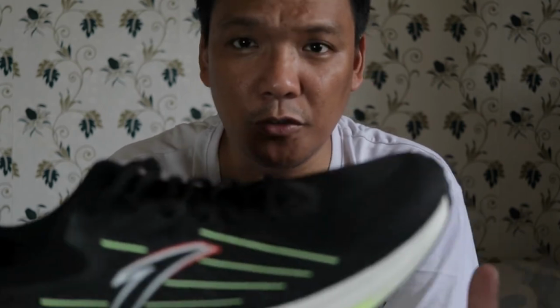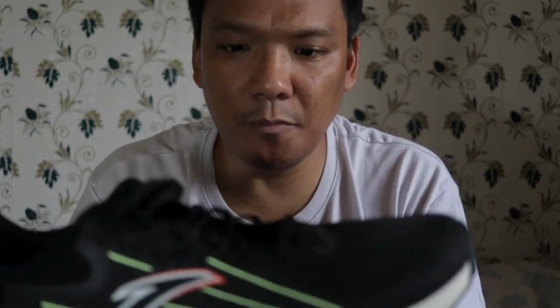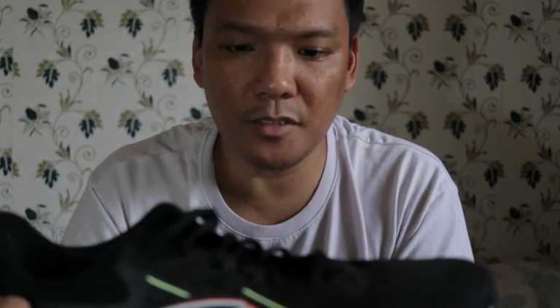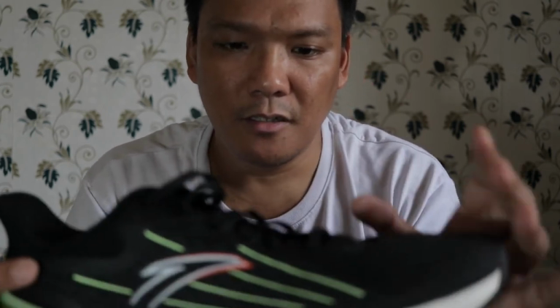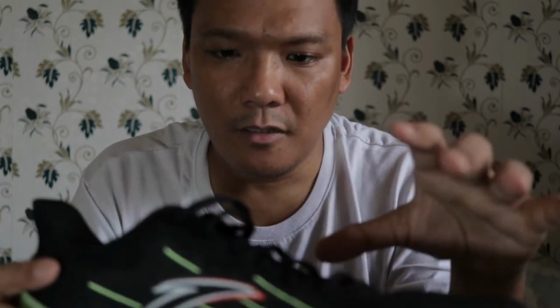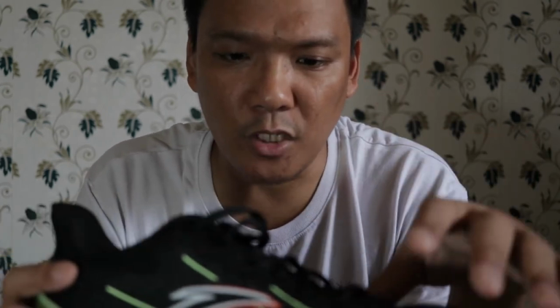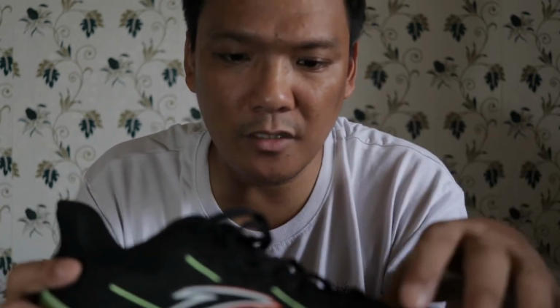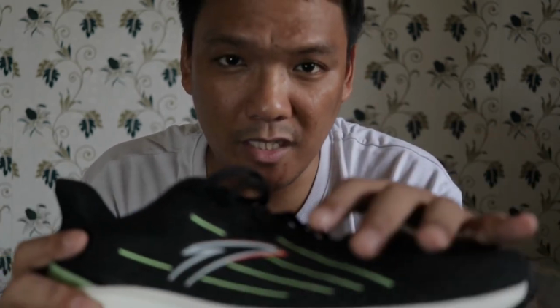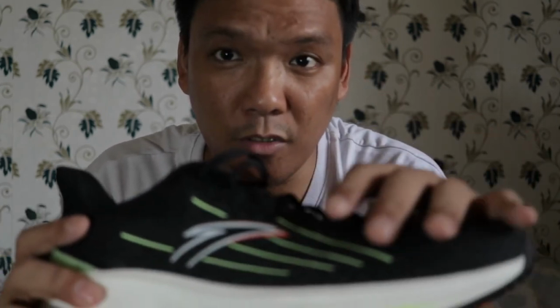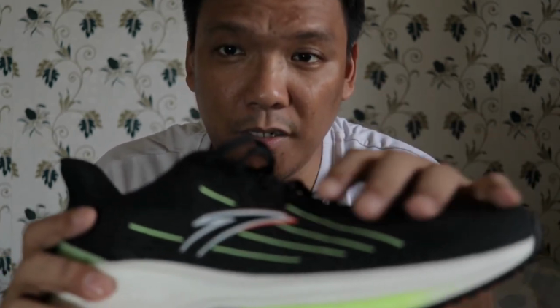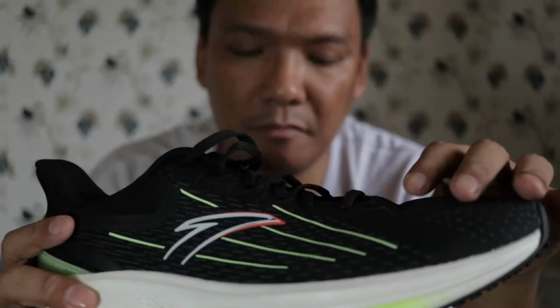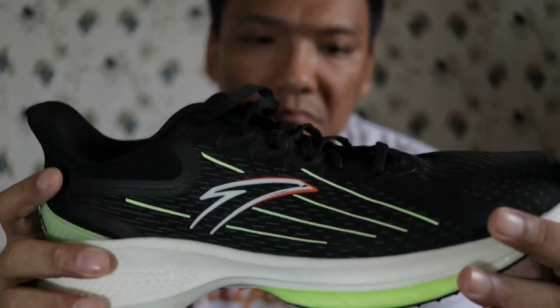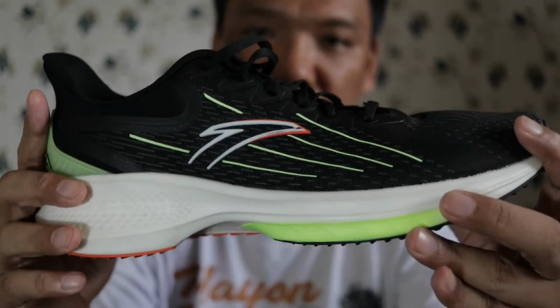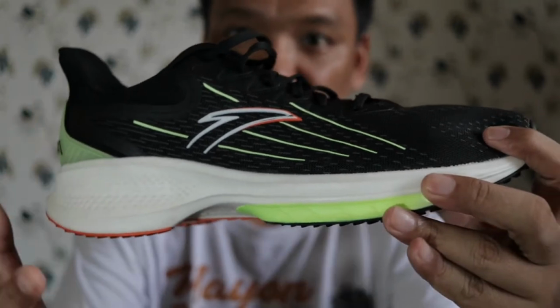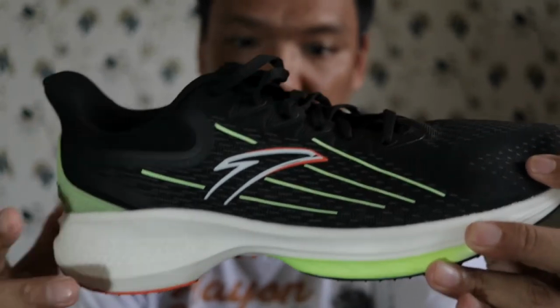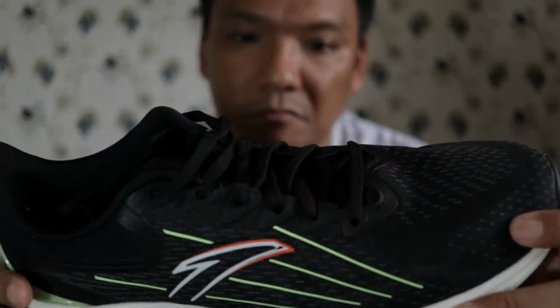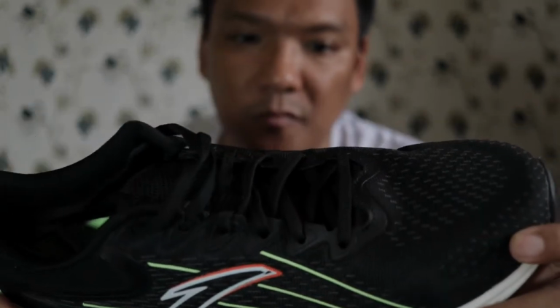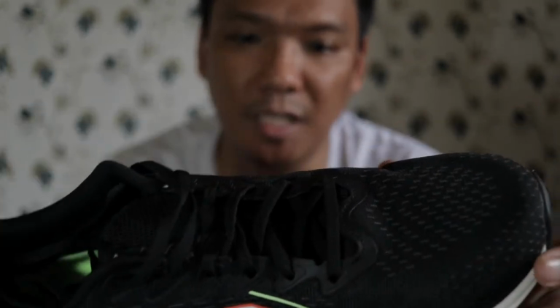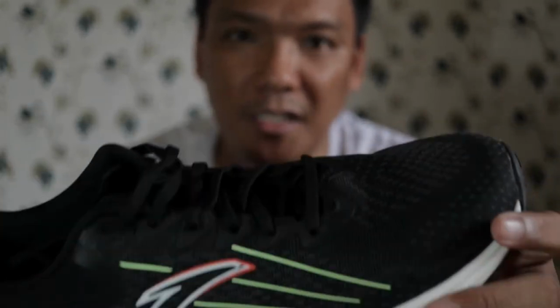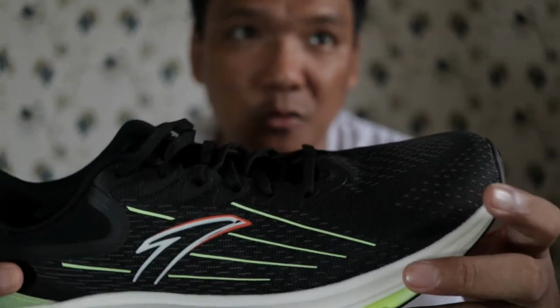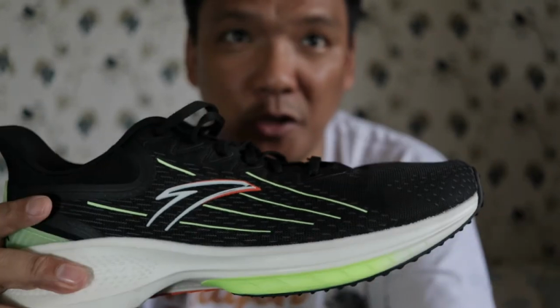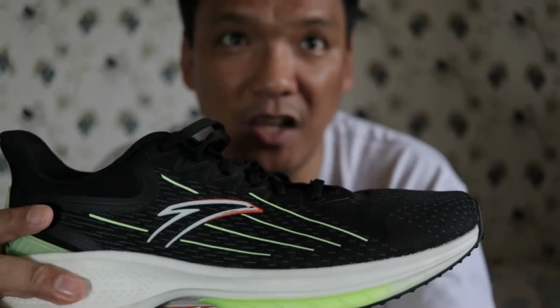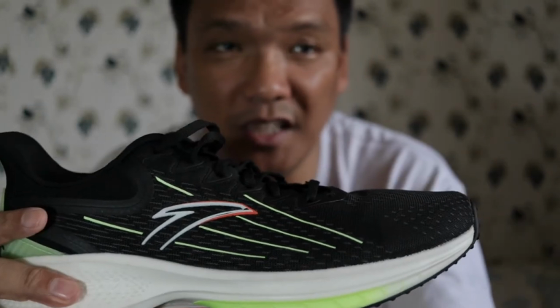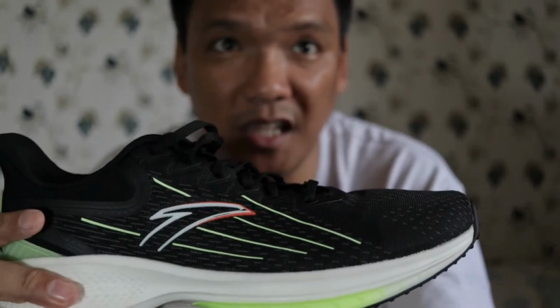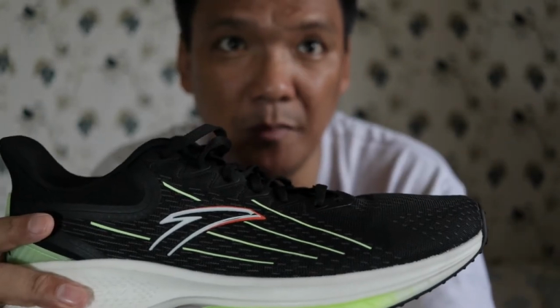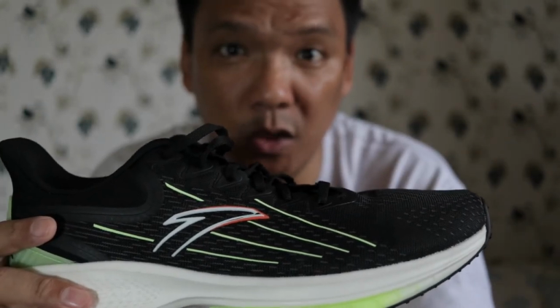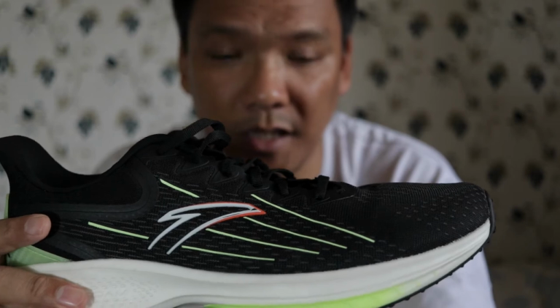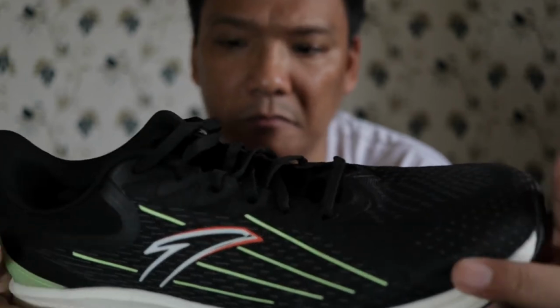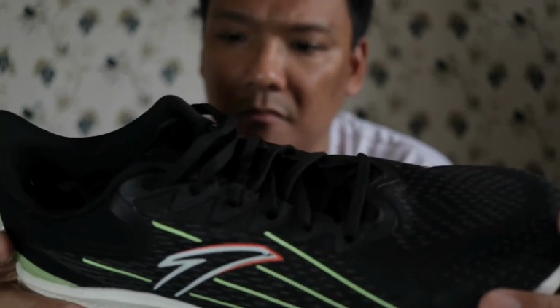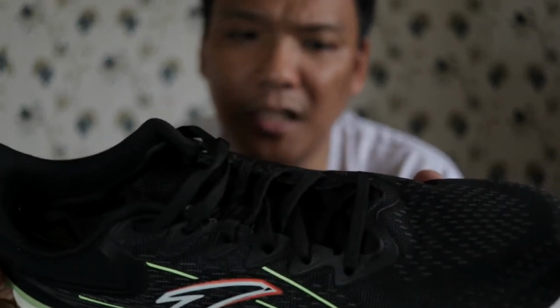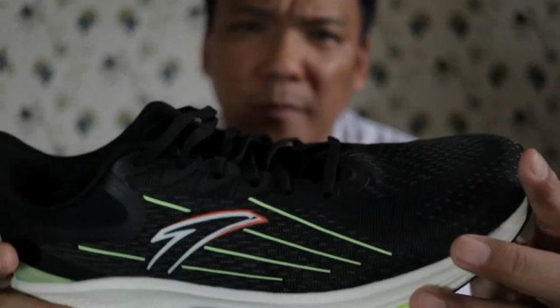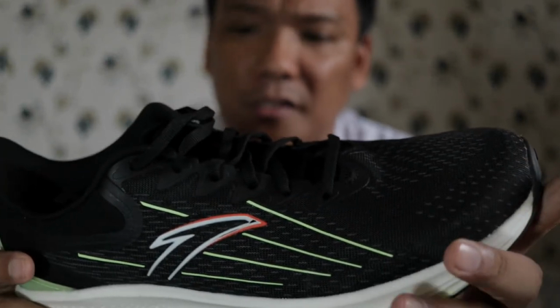Going to the pros: comfortable and breathable upper, soft midsole, good for your tempo runs — your 5K, 10K, maybe 21K. Not for your marathons.